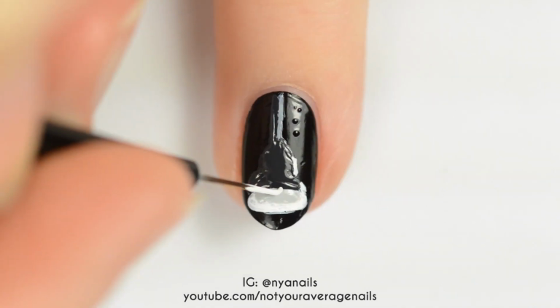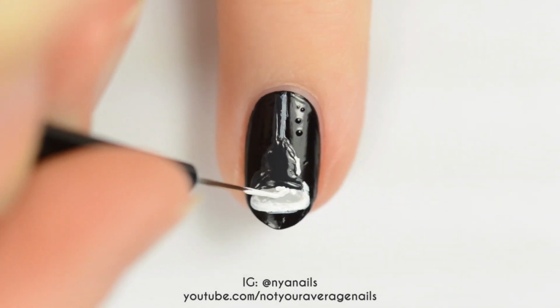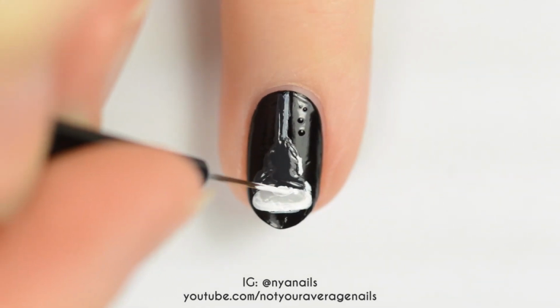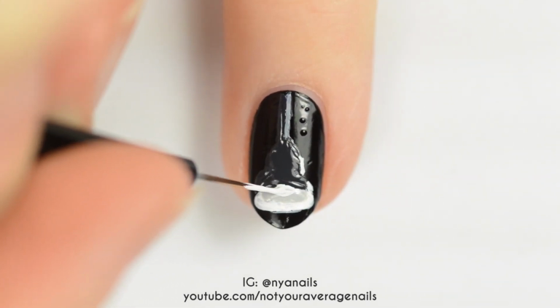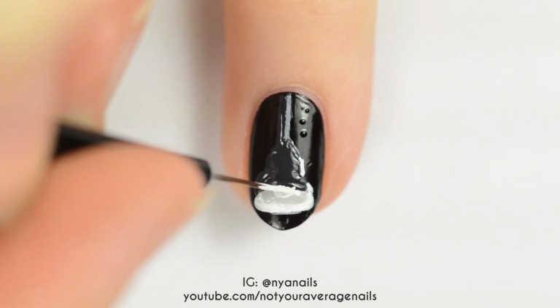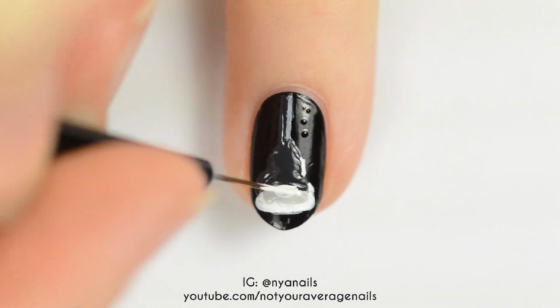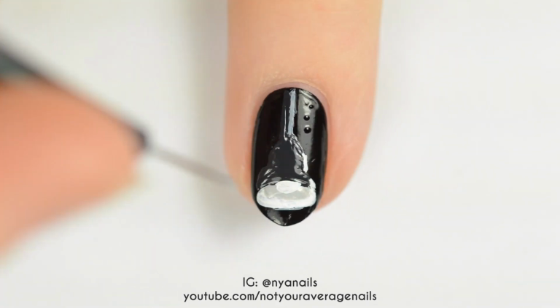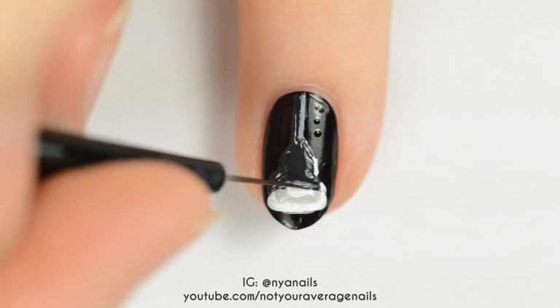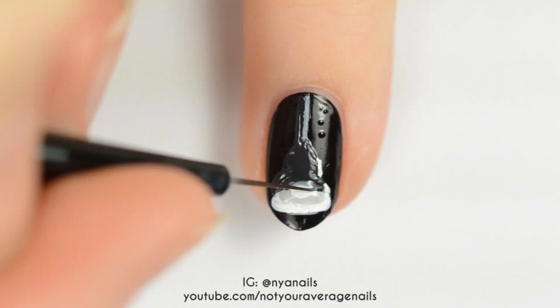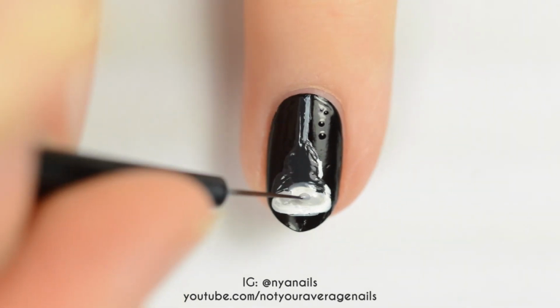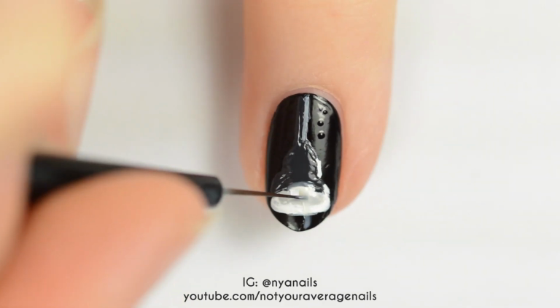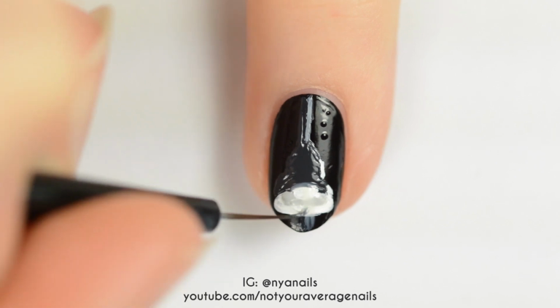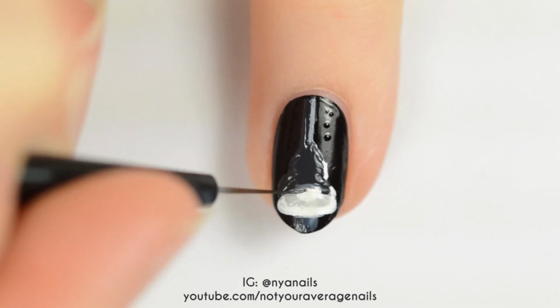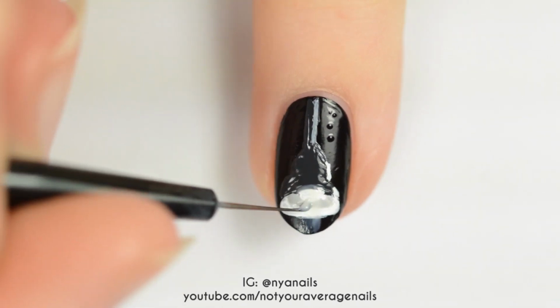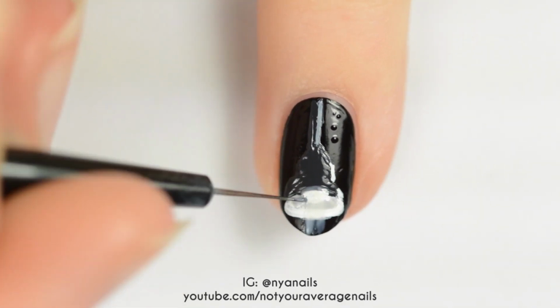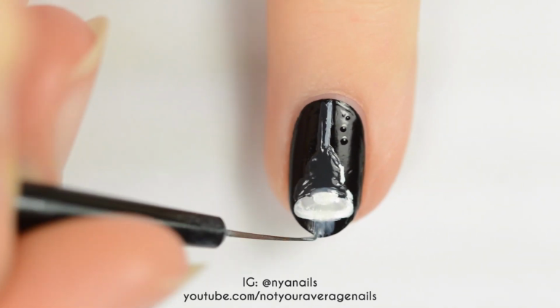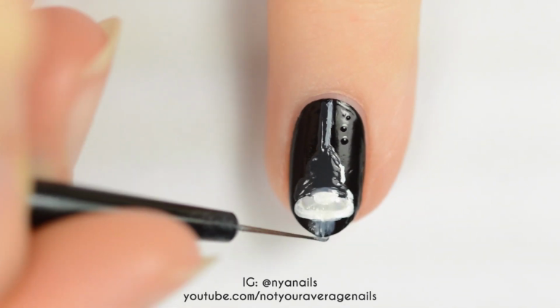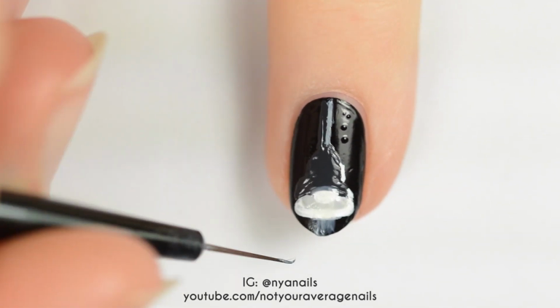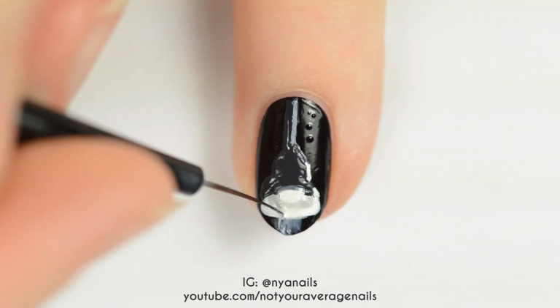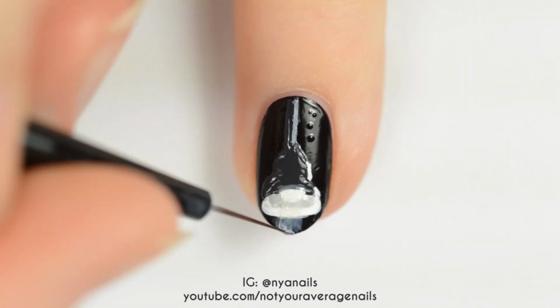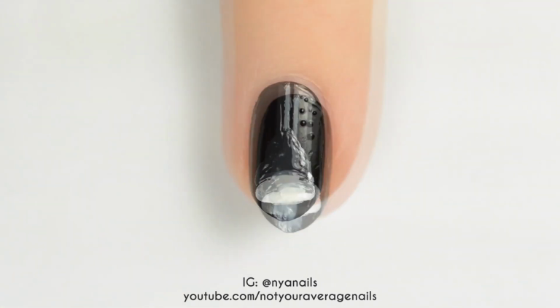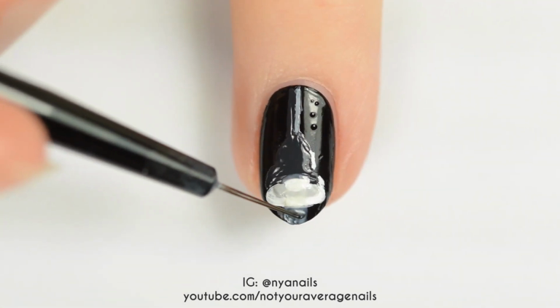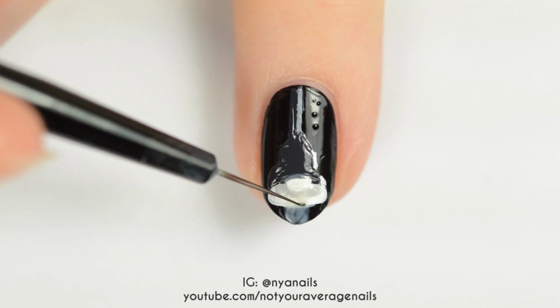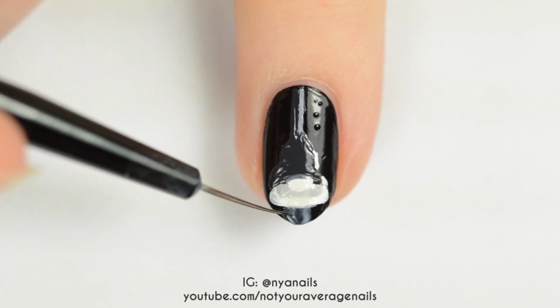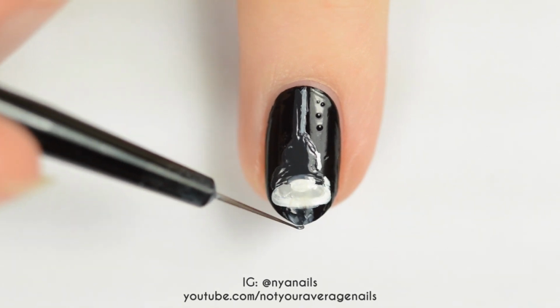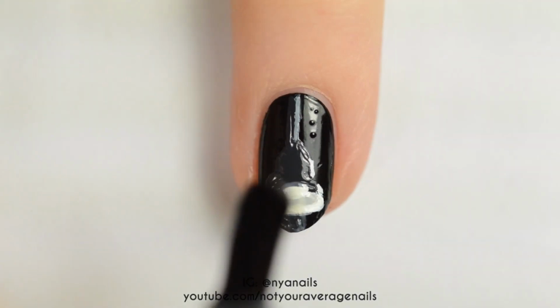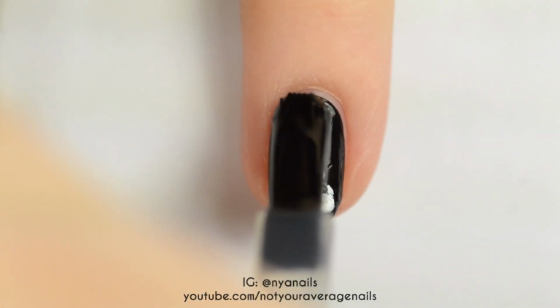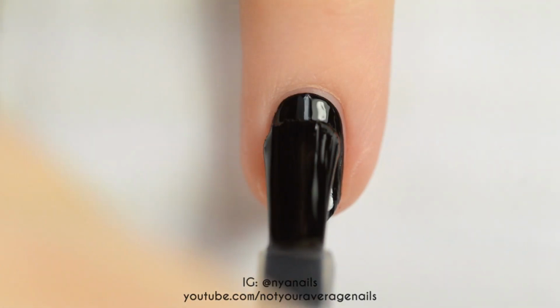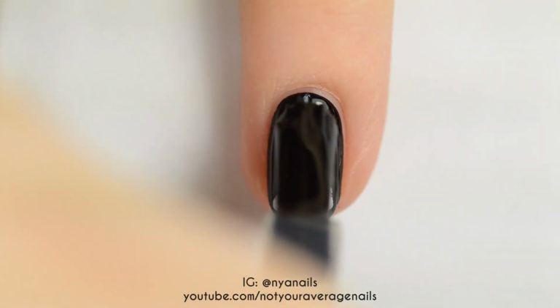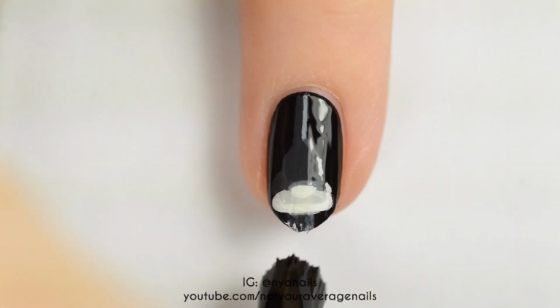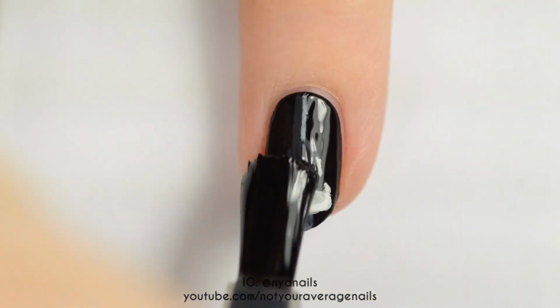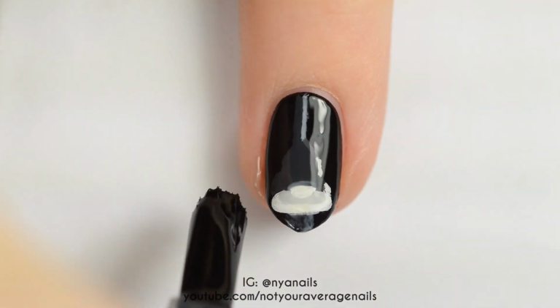Add the light bulb with opaque white and then use a sheer white to make the glow from the bulb. You can use acetone to thin it out a little. Seal in your design with a top coat.